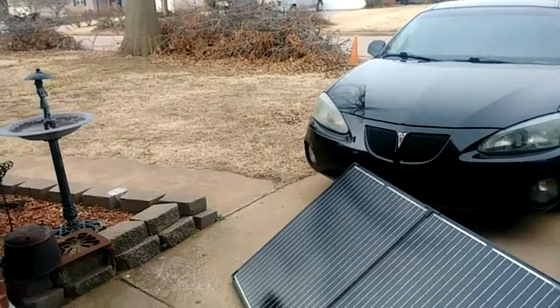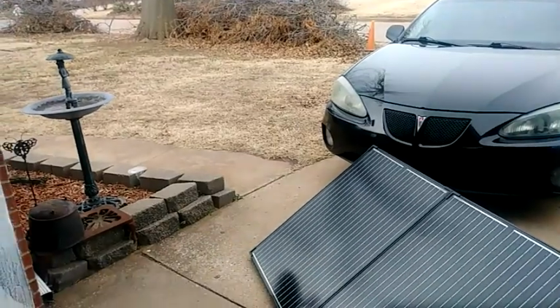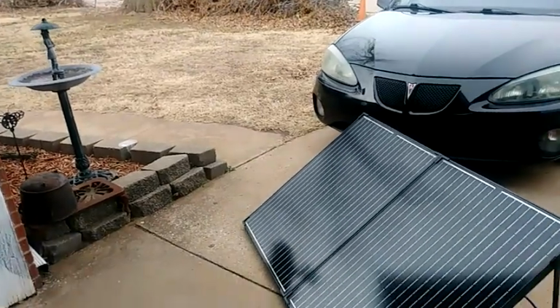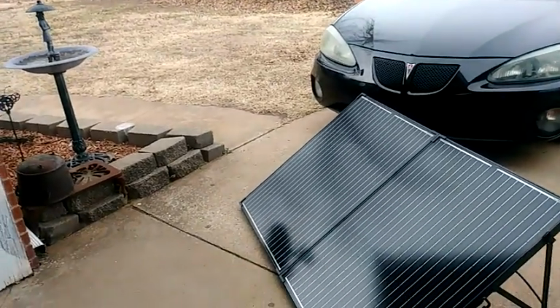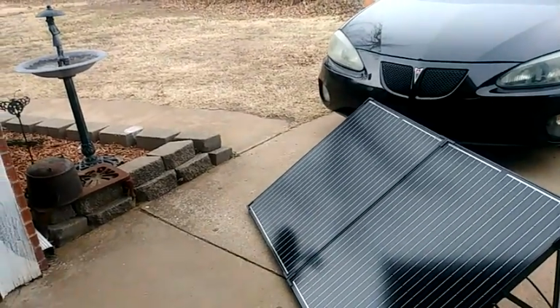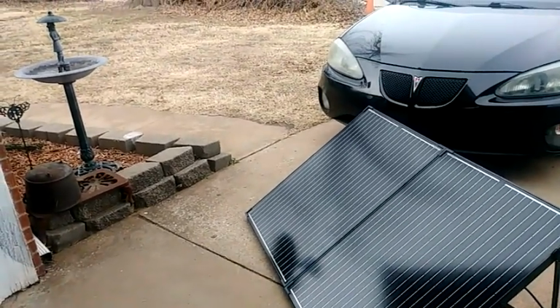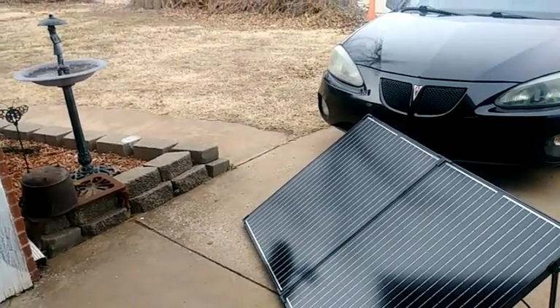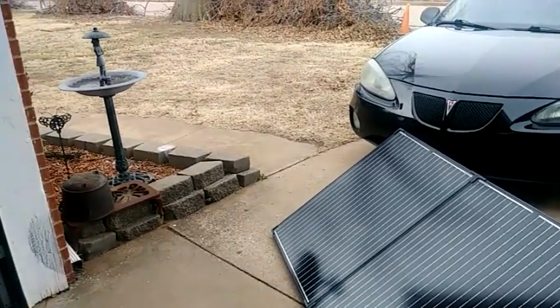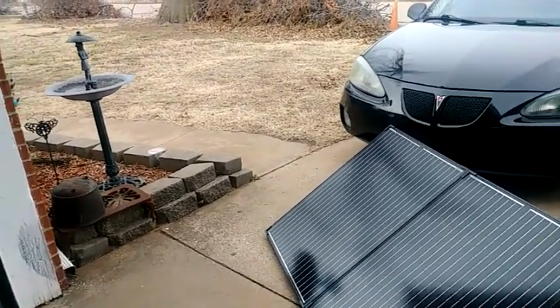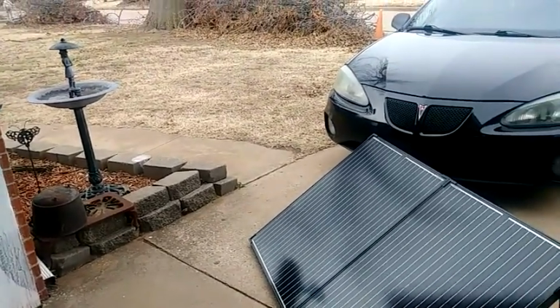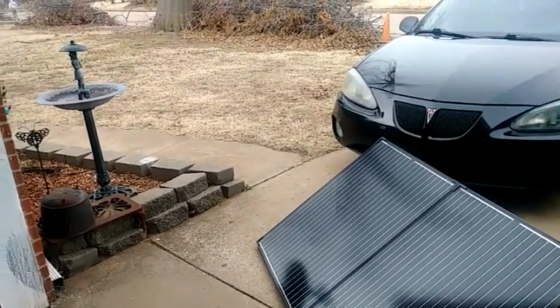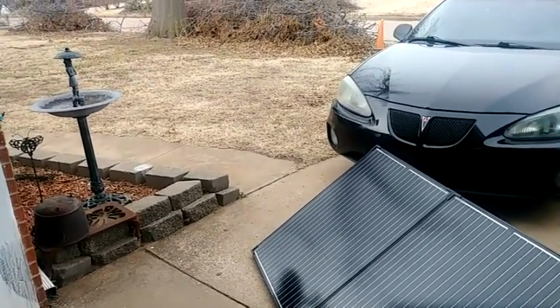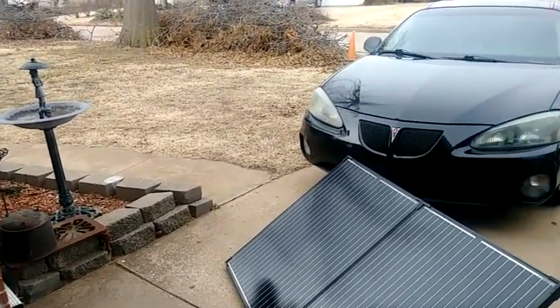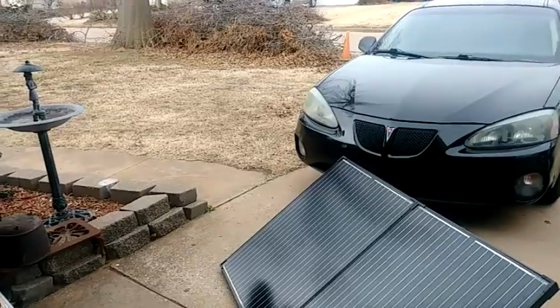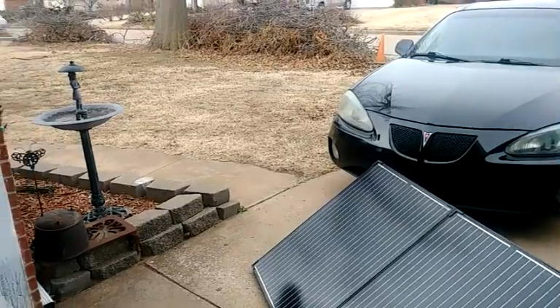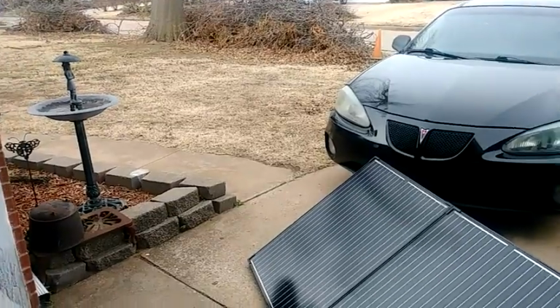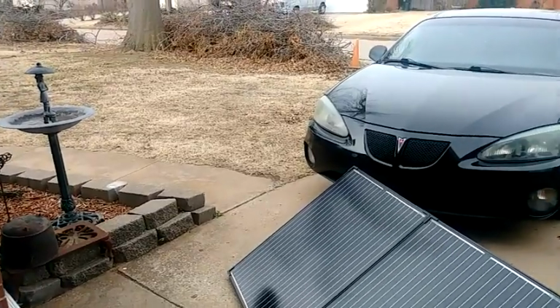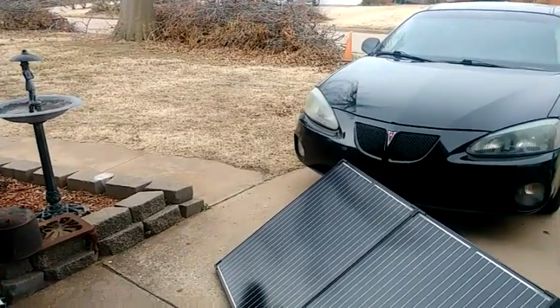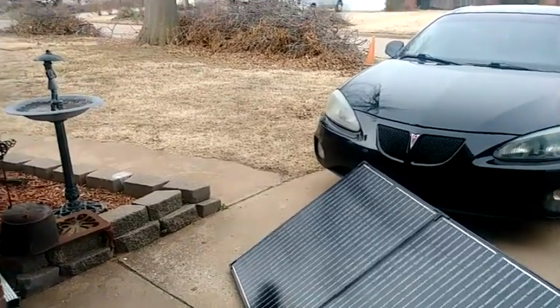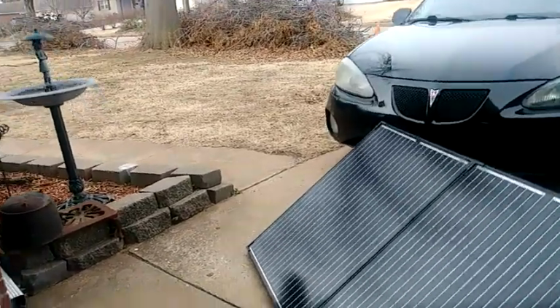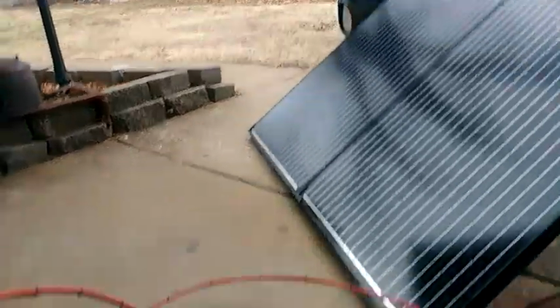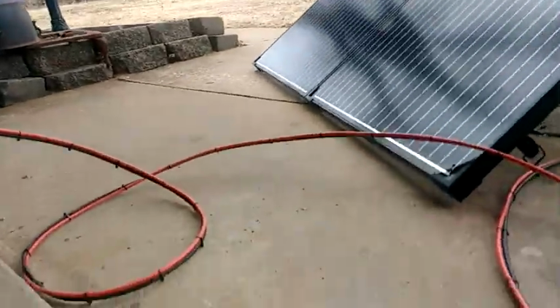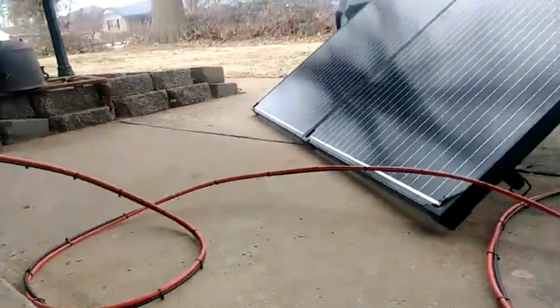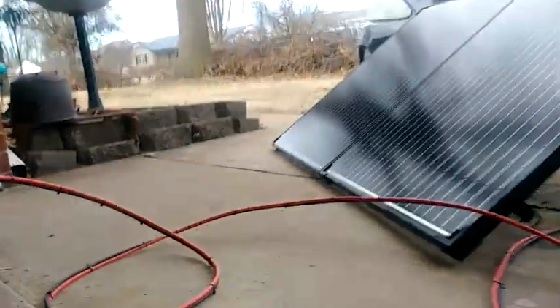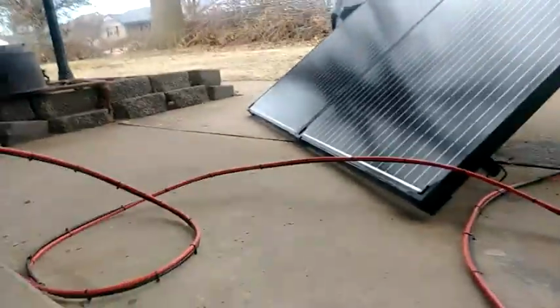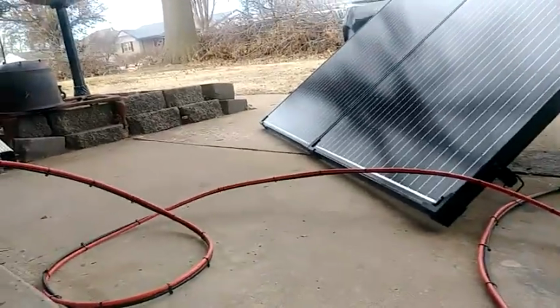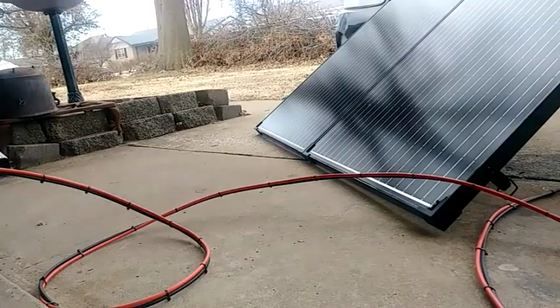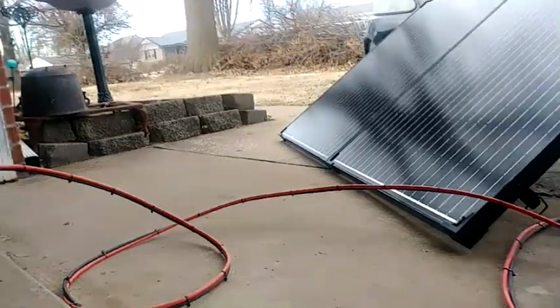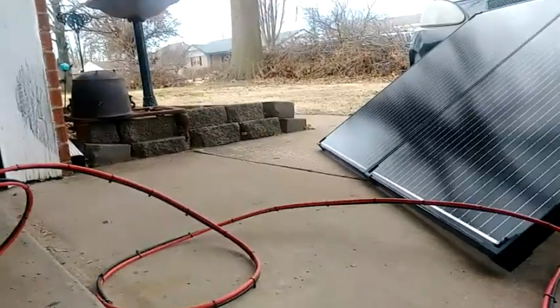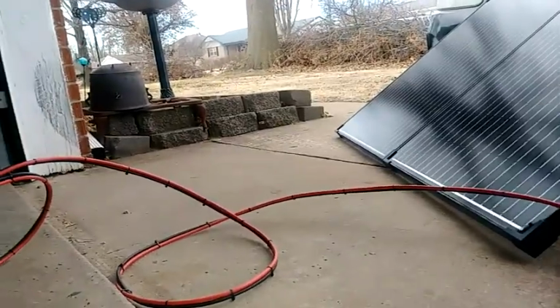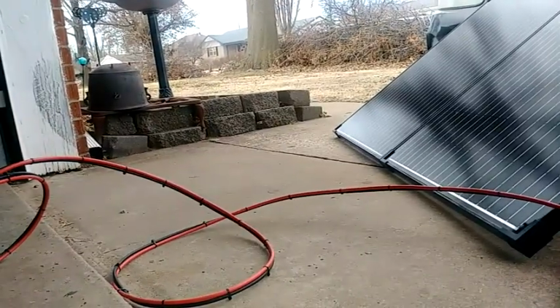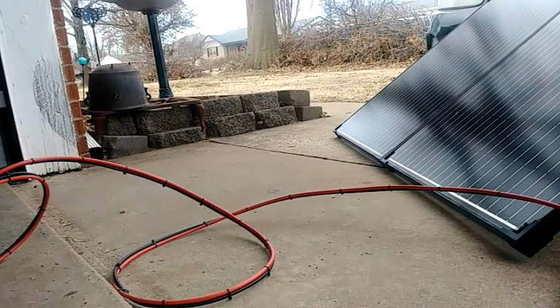I'm going to move these around. No sun, but I'm going to point them in the direction the sun should be and see what's going on, and we'll watch it throughout the day.